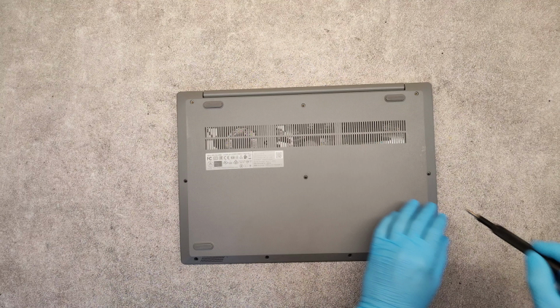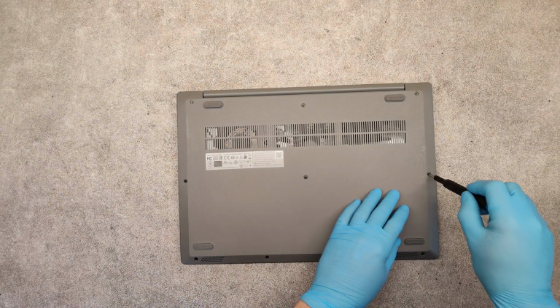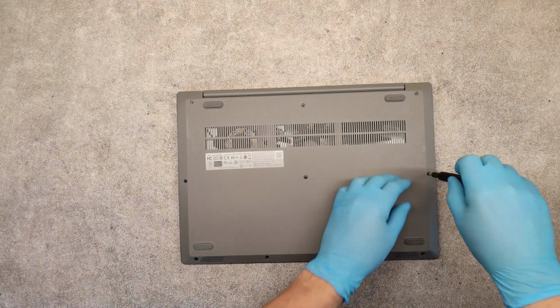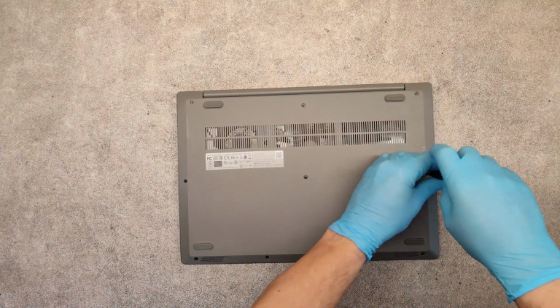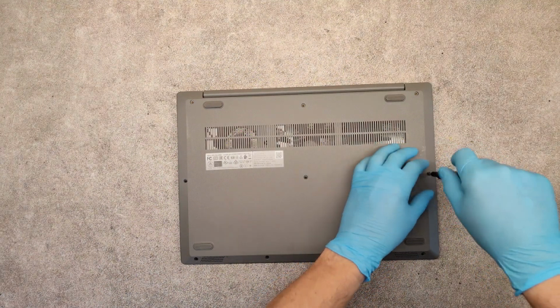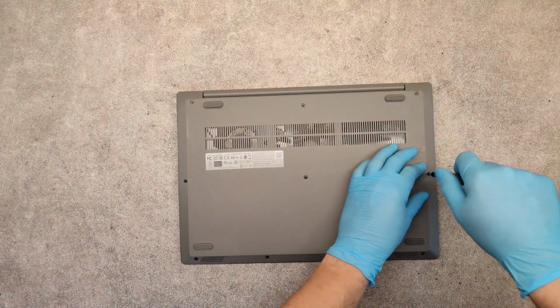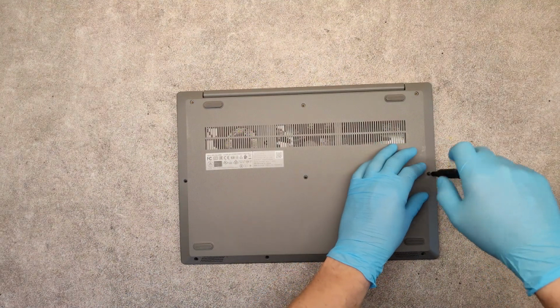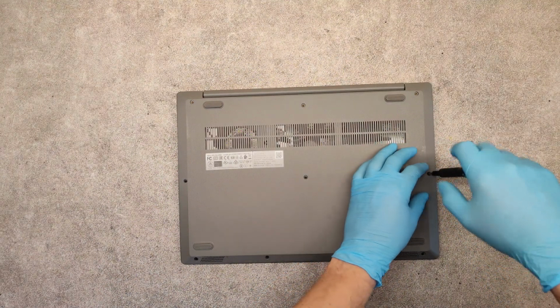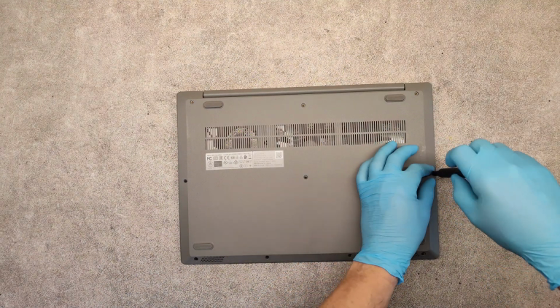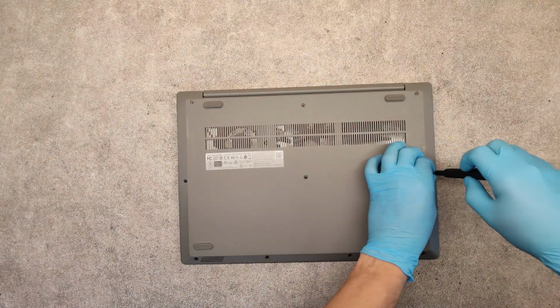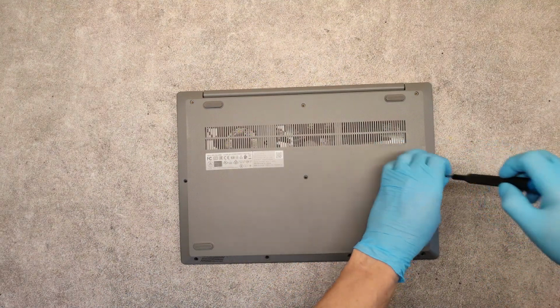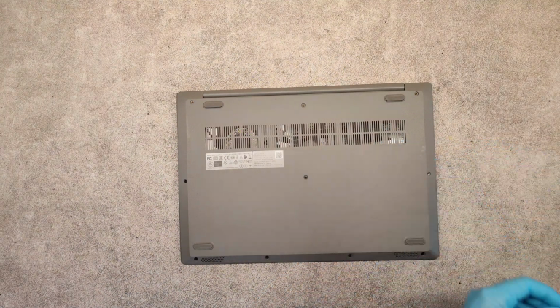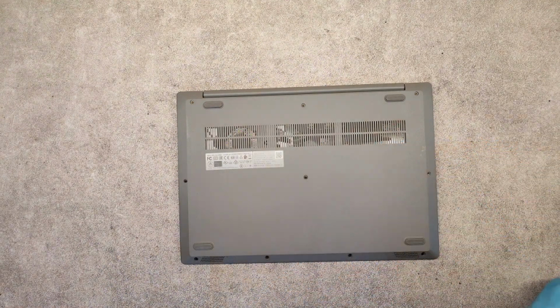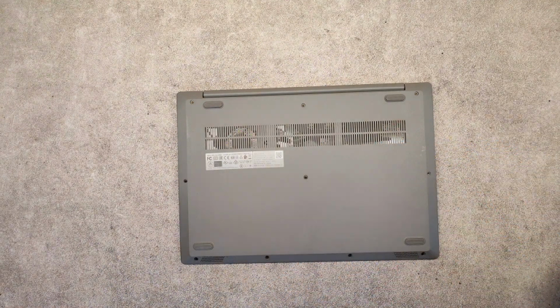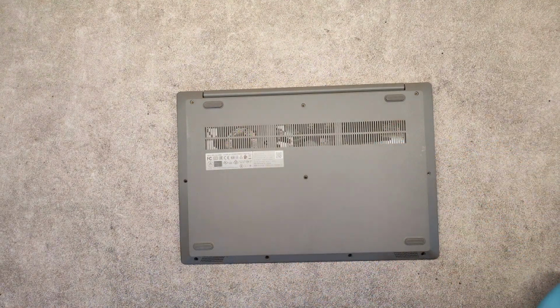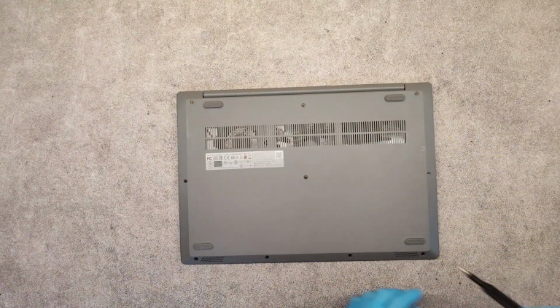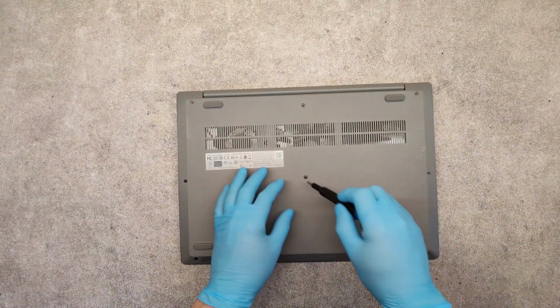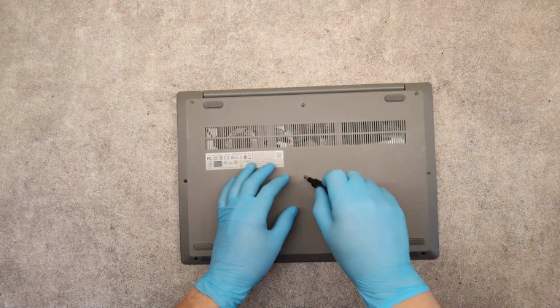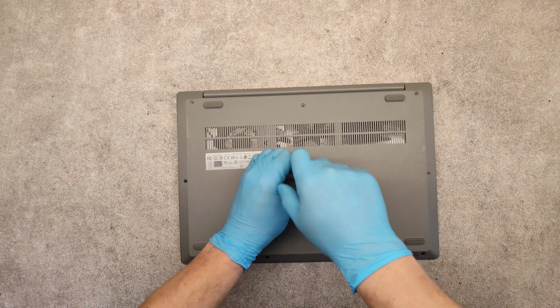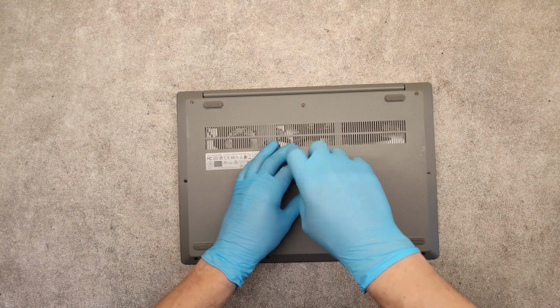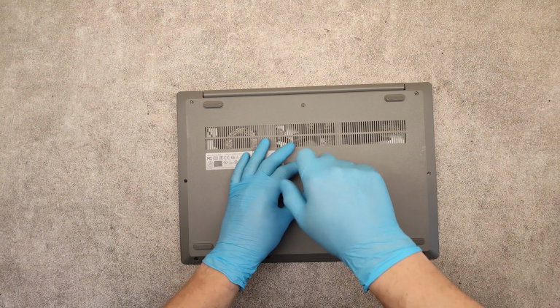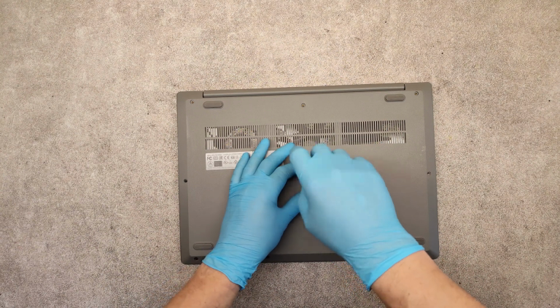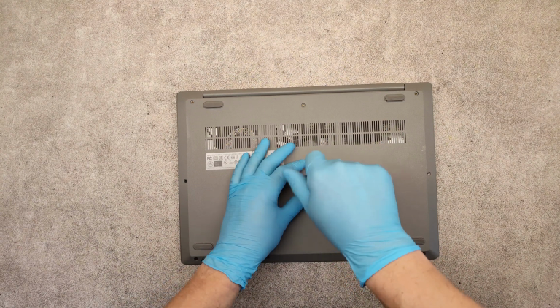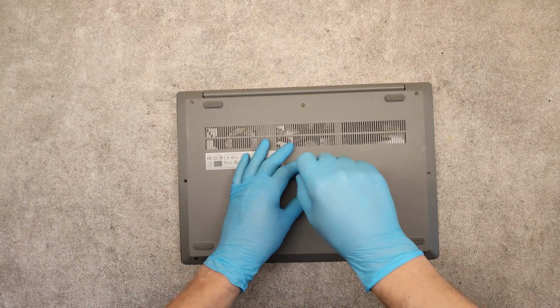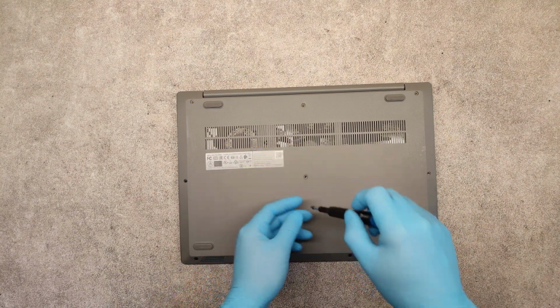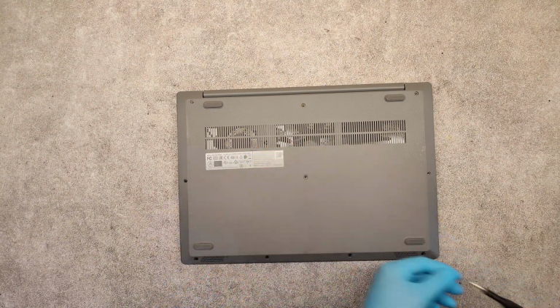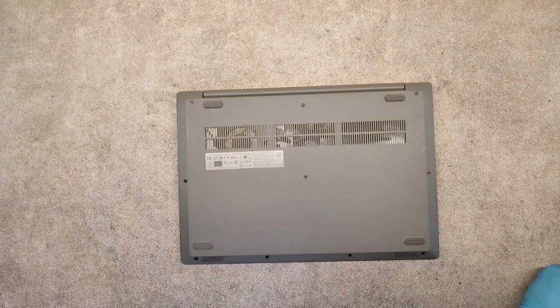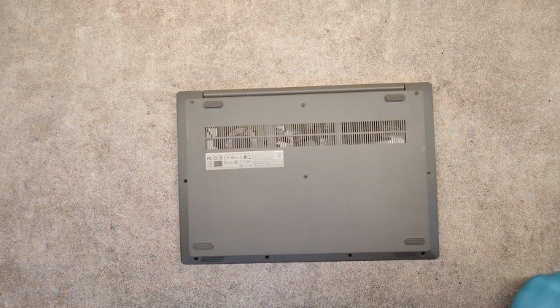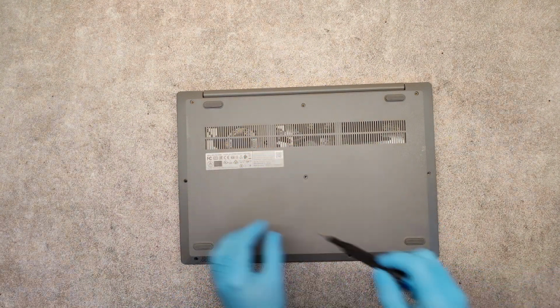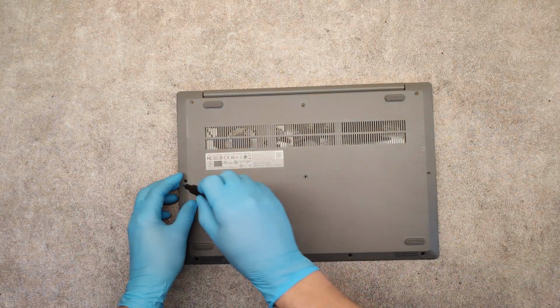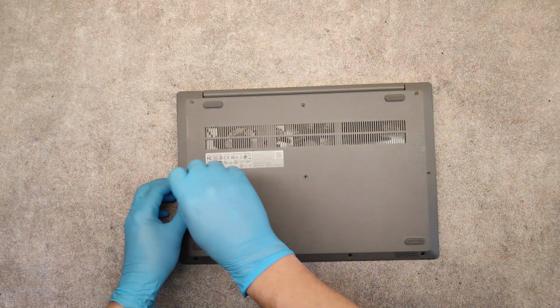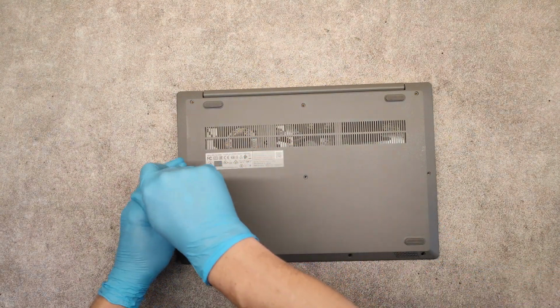I will show you how to upgrade your disk drive with an SSD, and how to replace the battery.